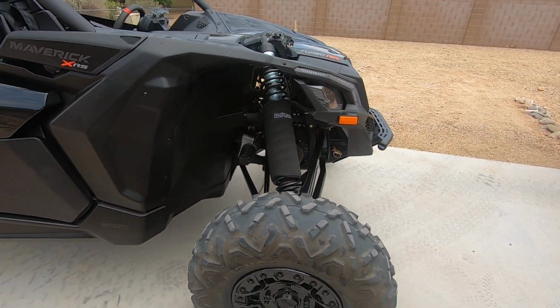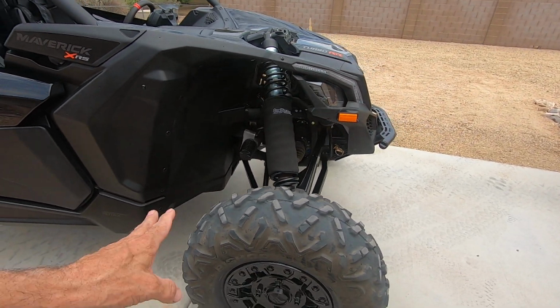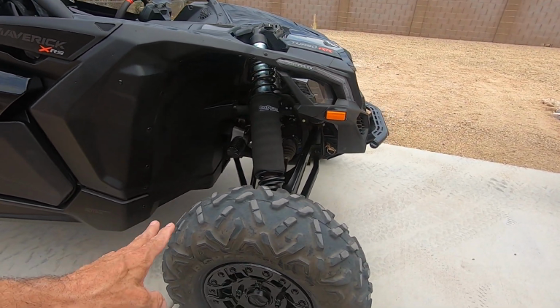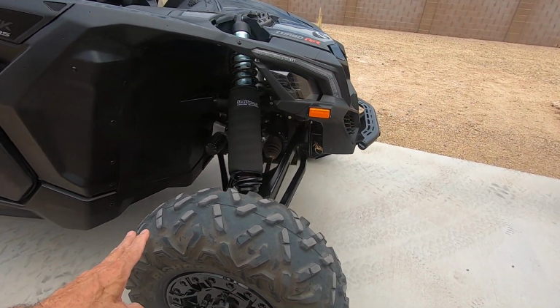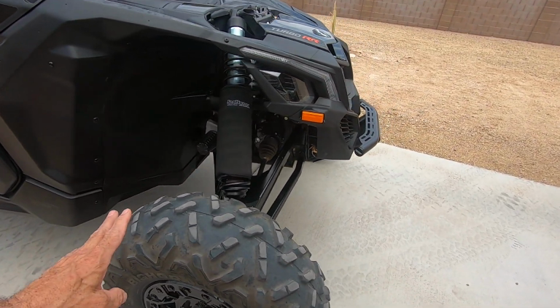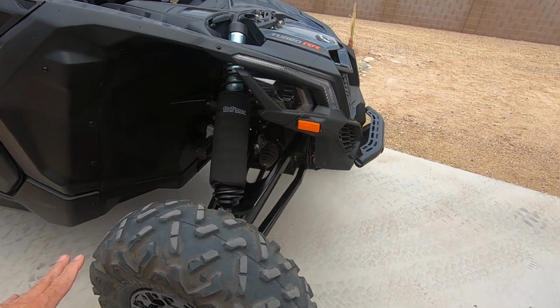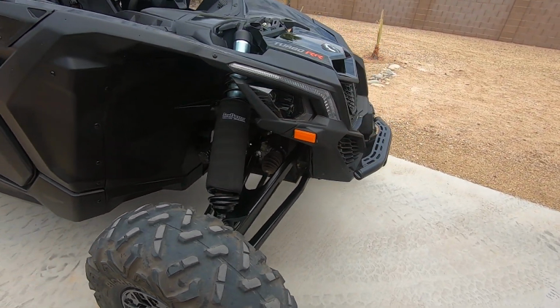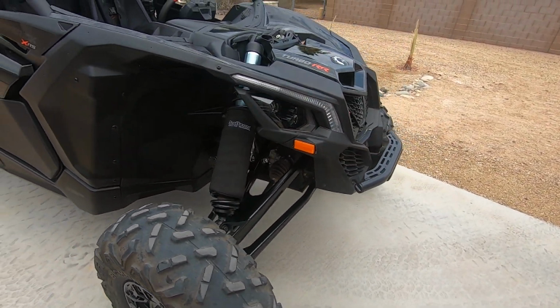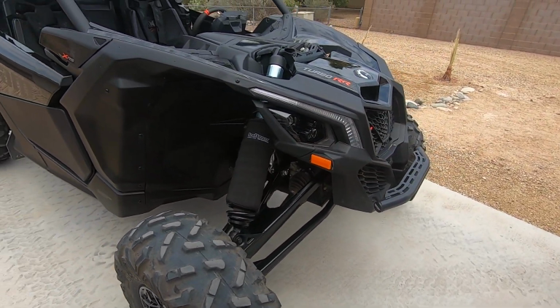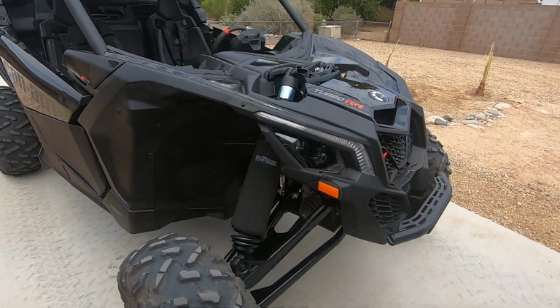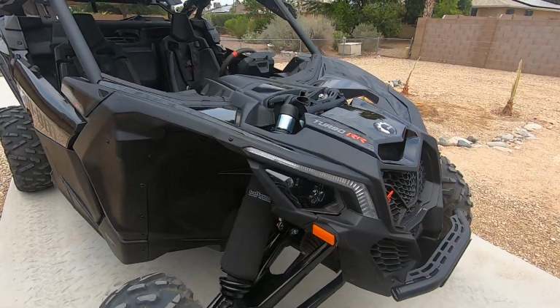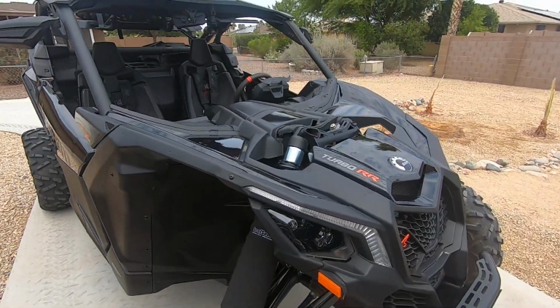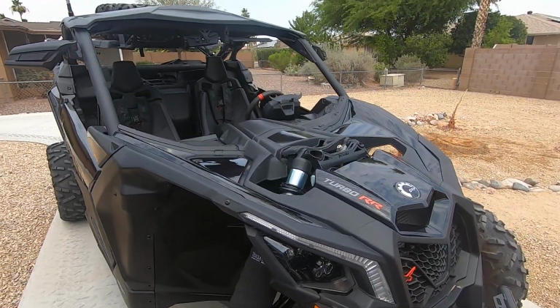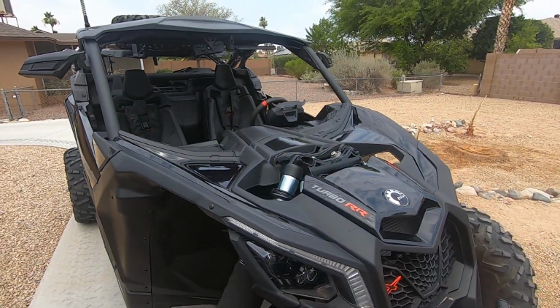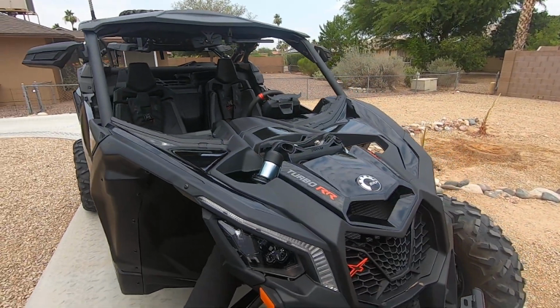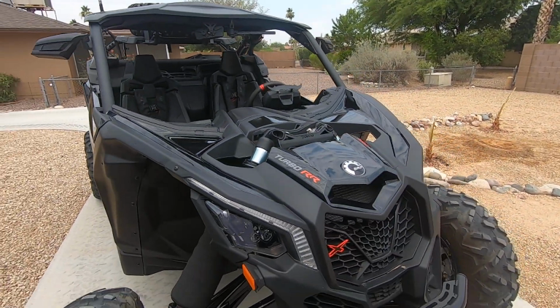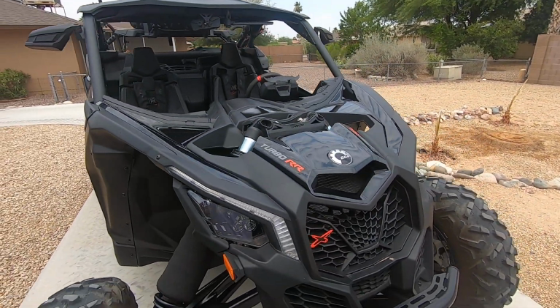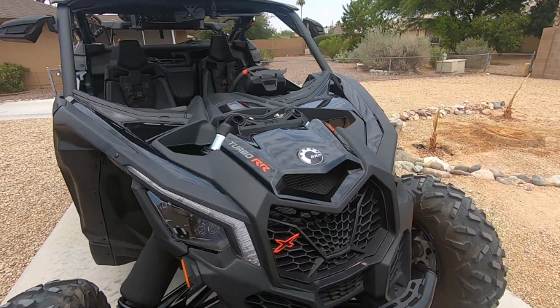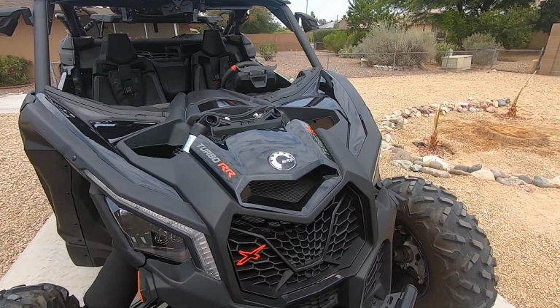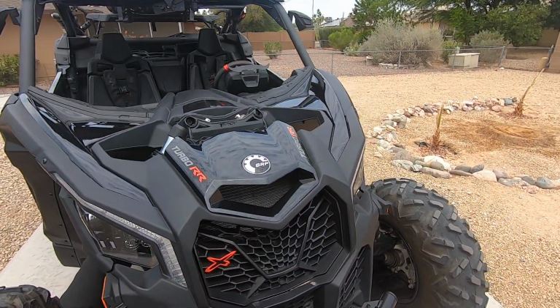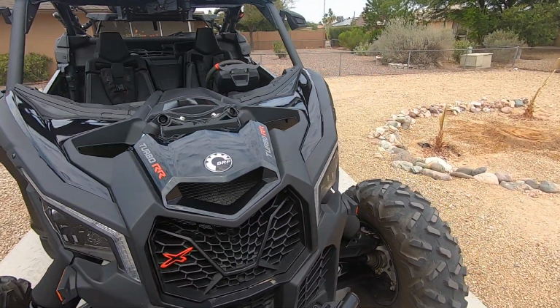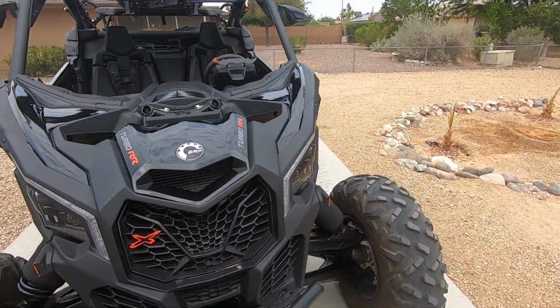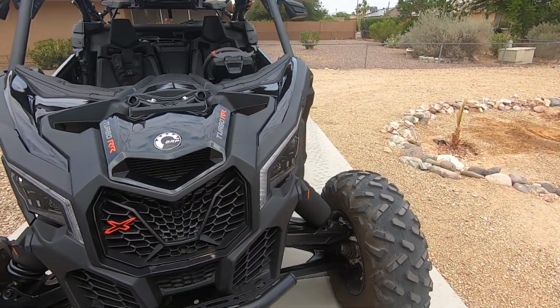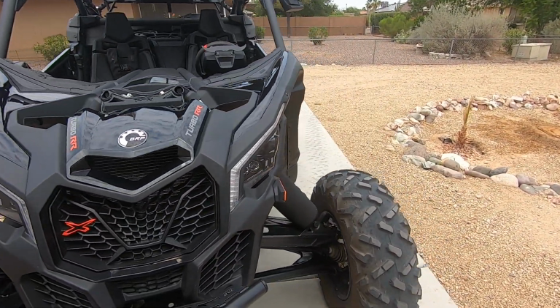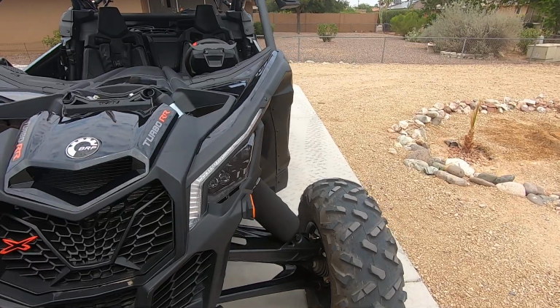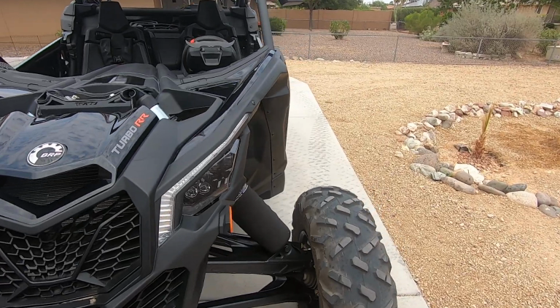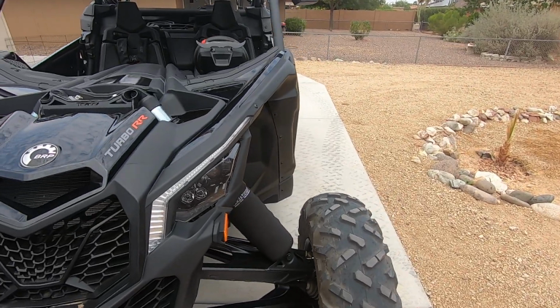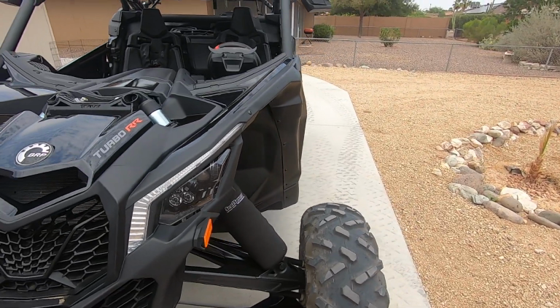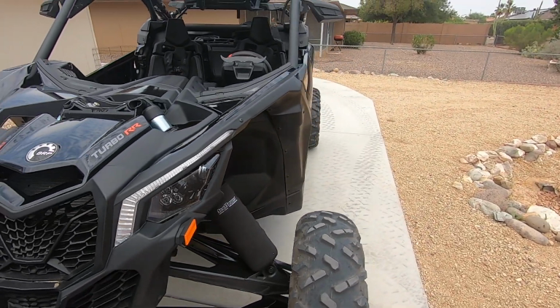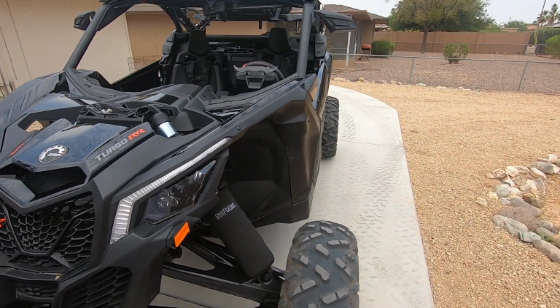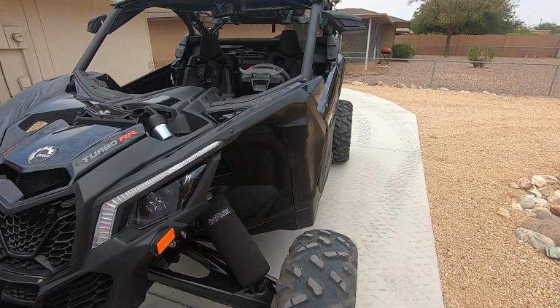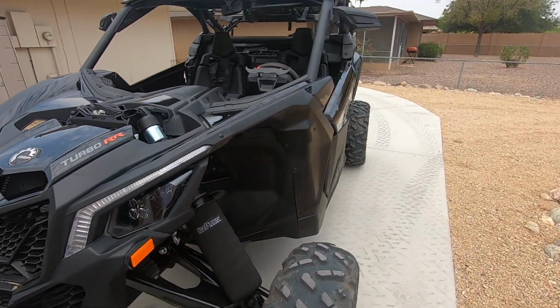There are no plugs in the tires at all. It's always run great — been a great machine.